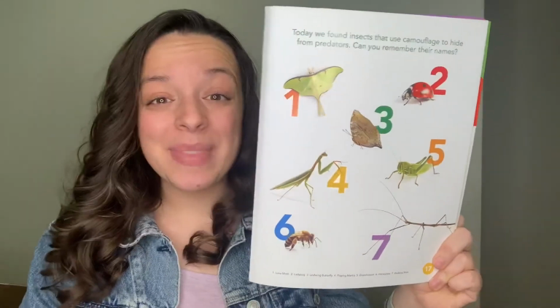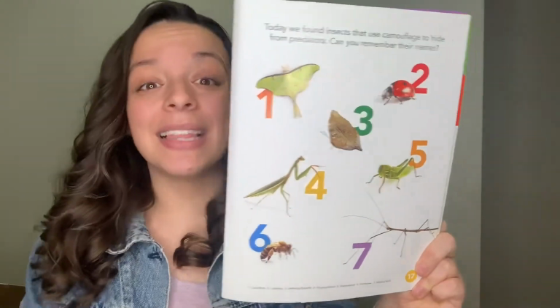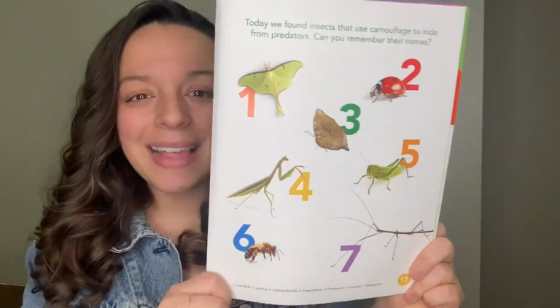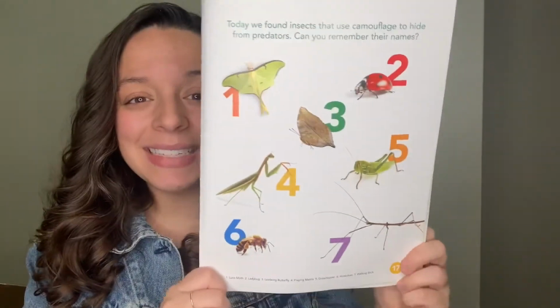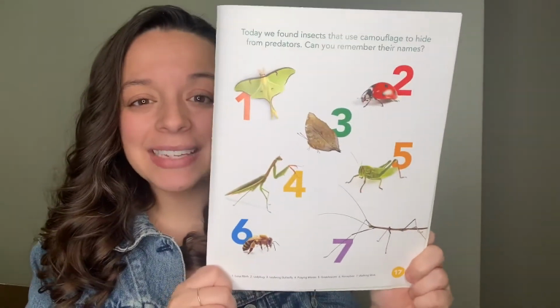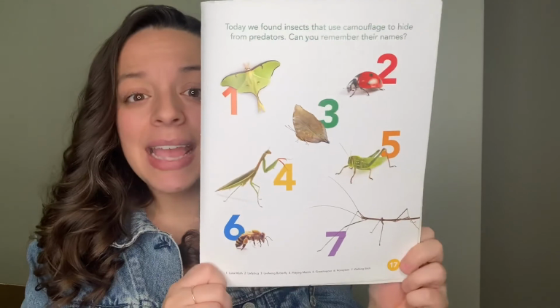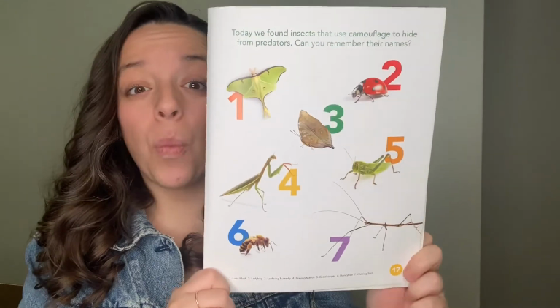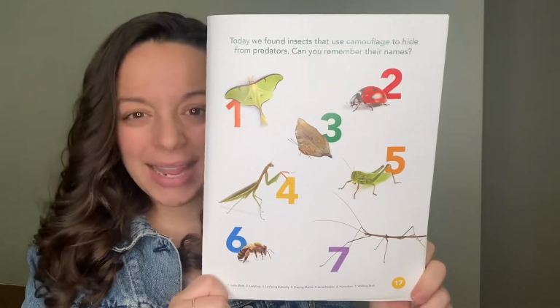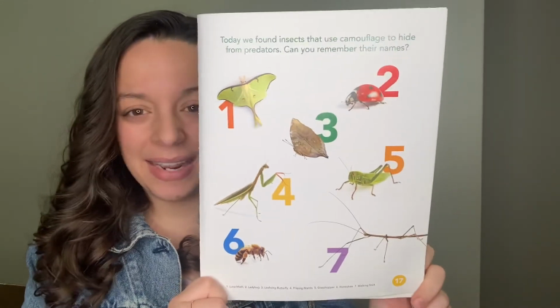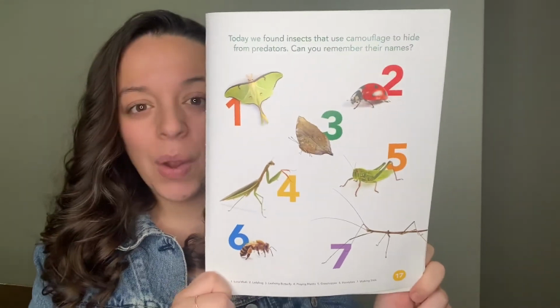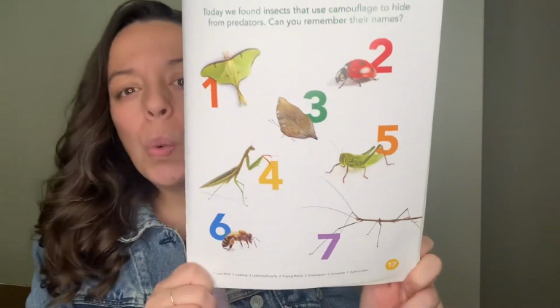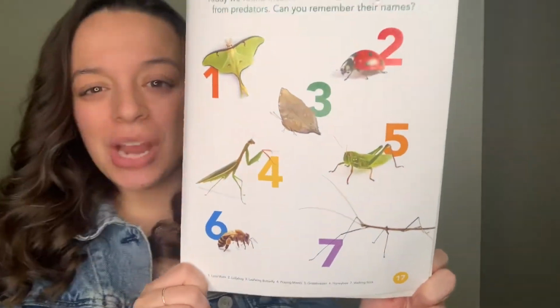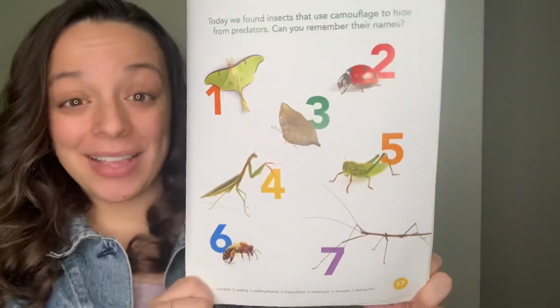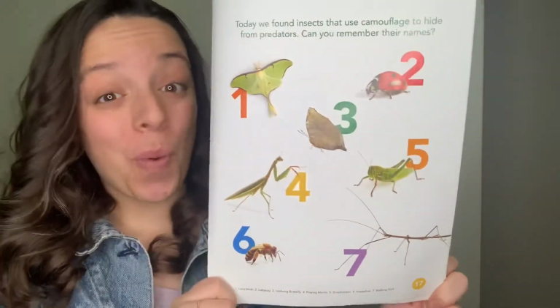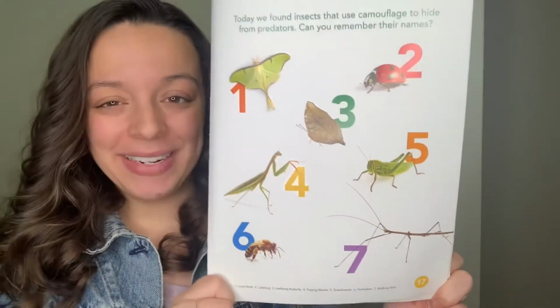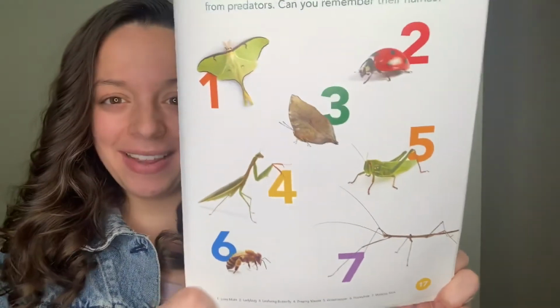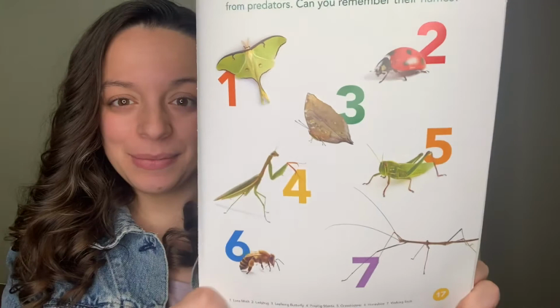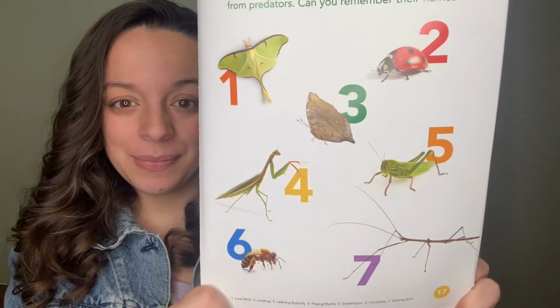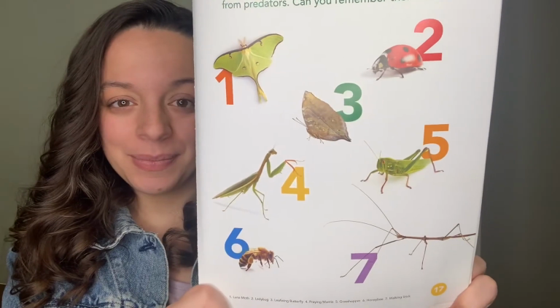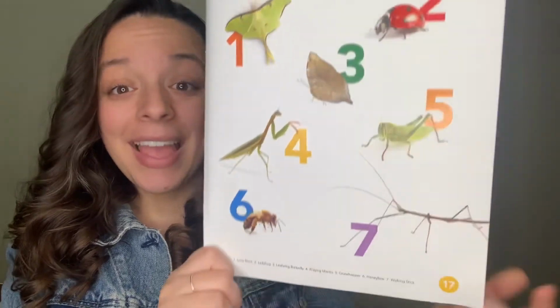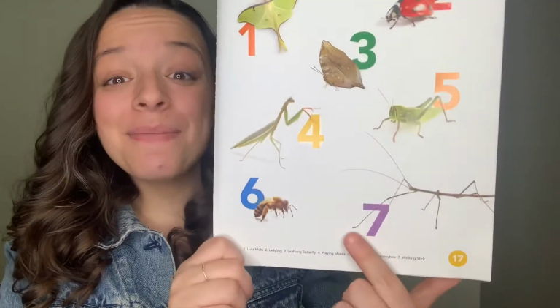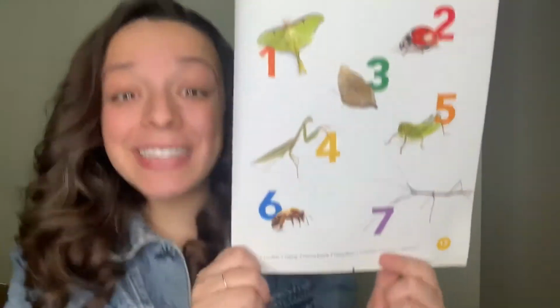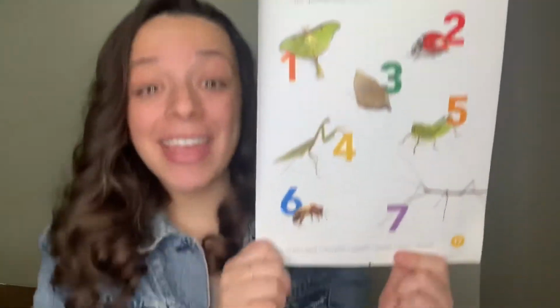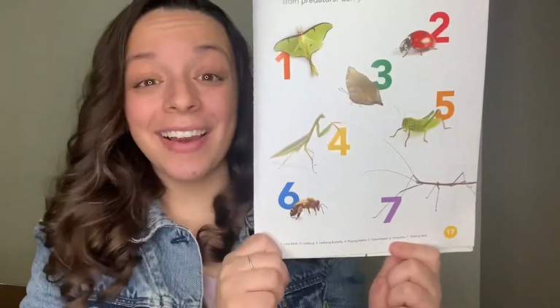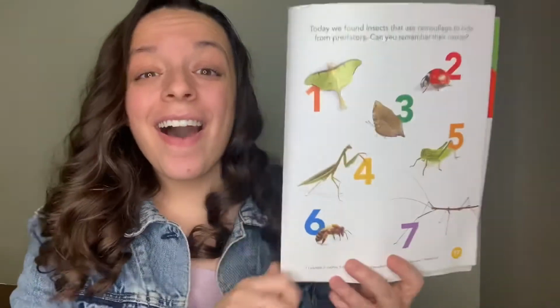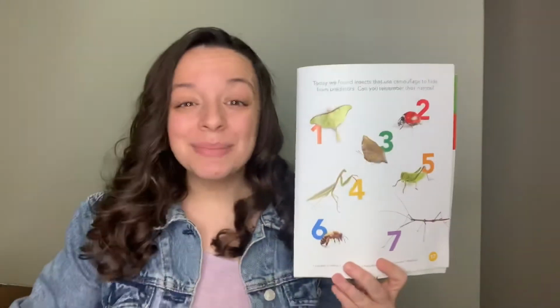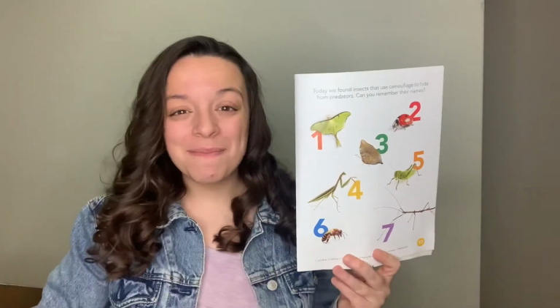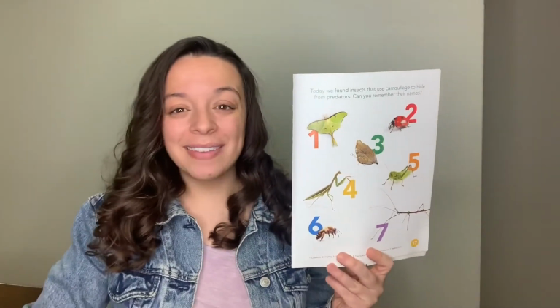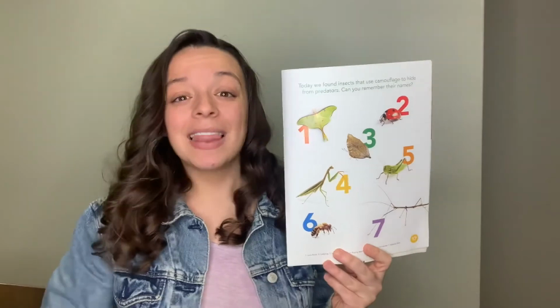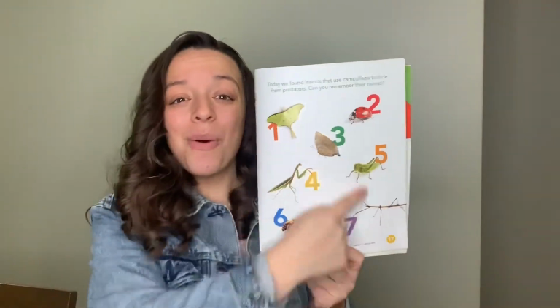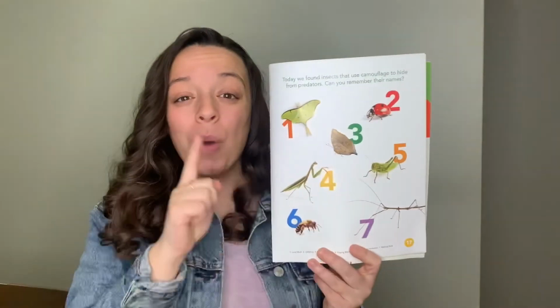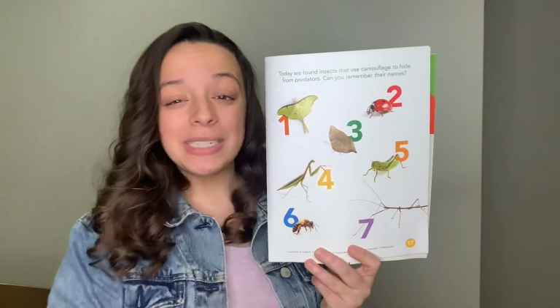And the last insect is the walking stick. Which number is the walking stick? Number seven. Awesome job friends! Let's go over it one more time.